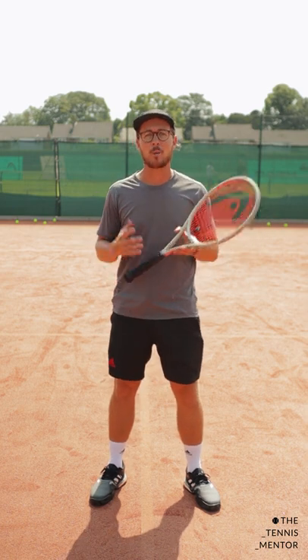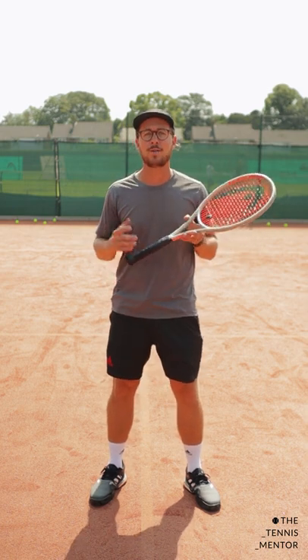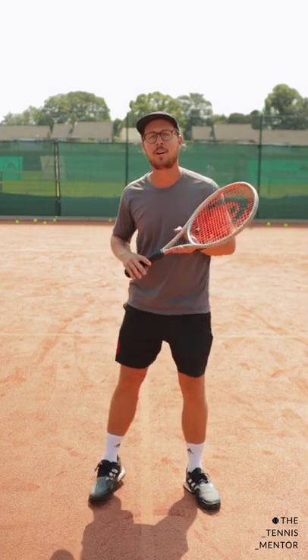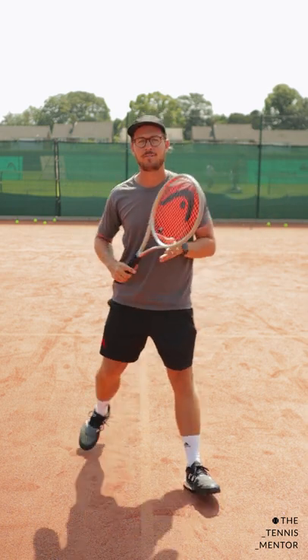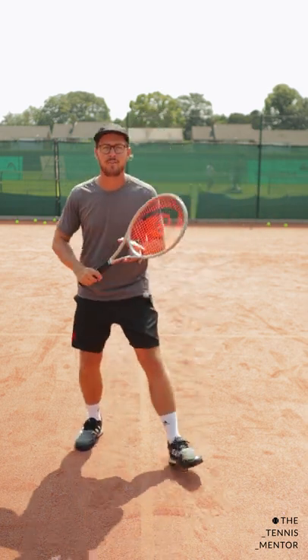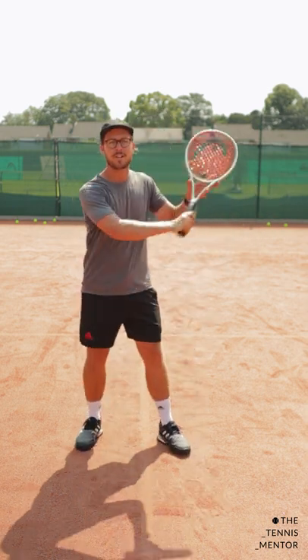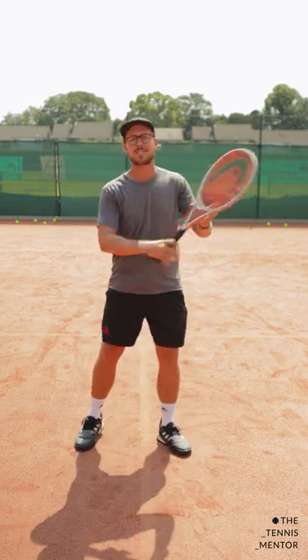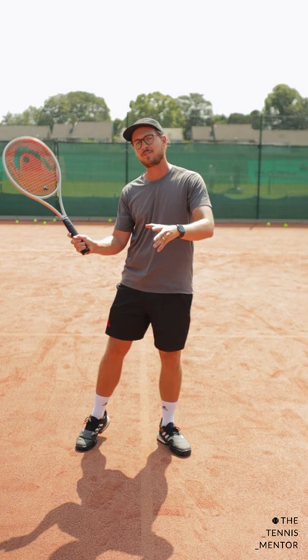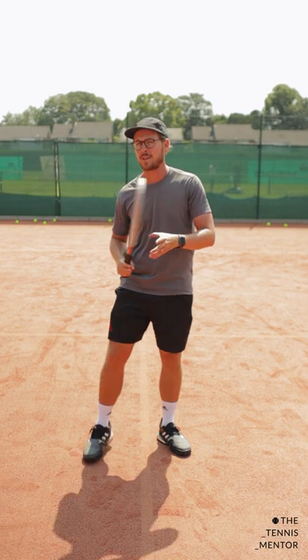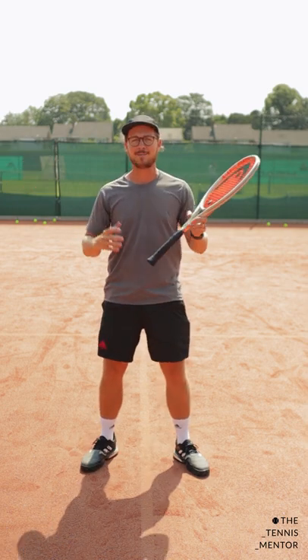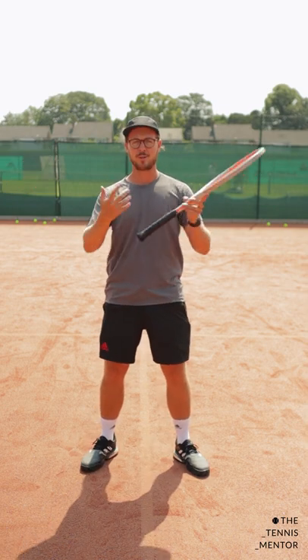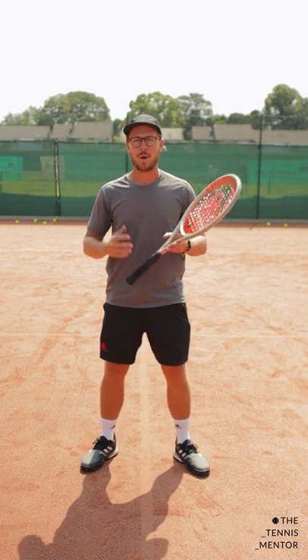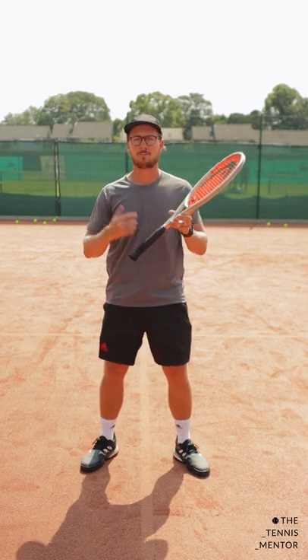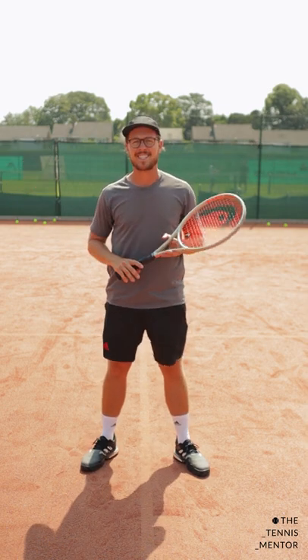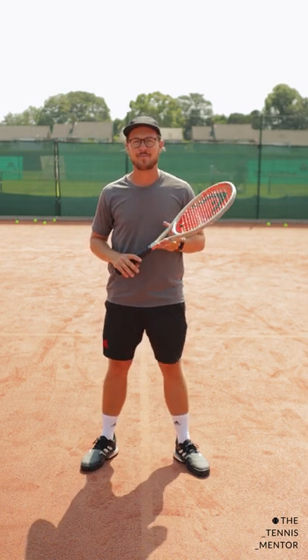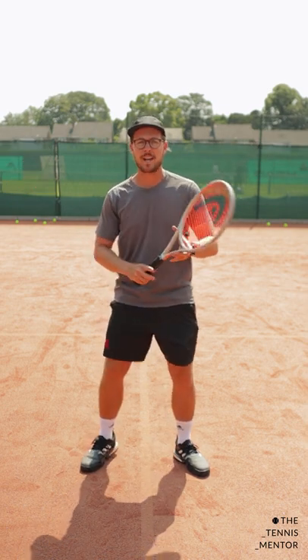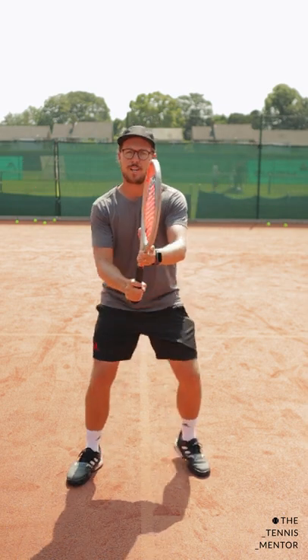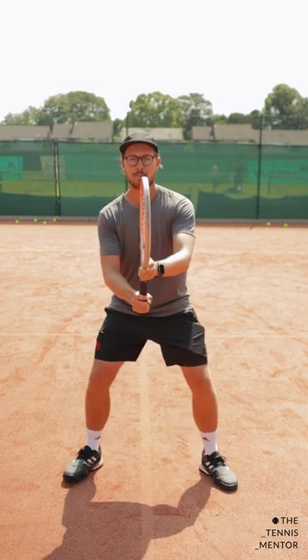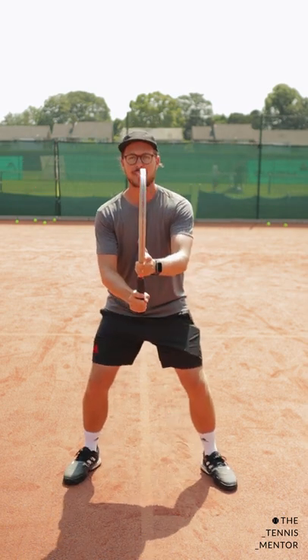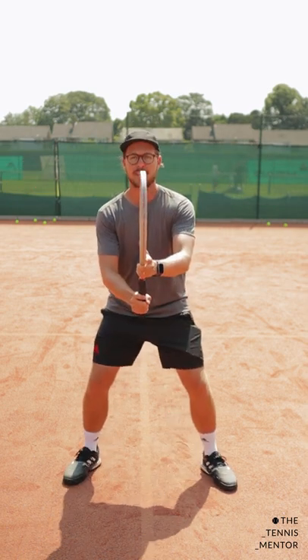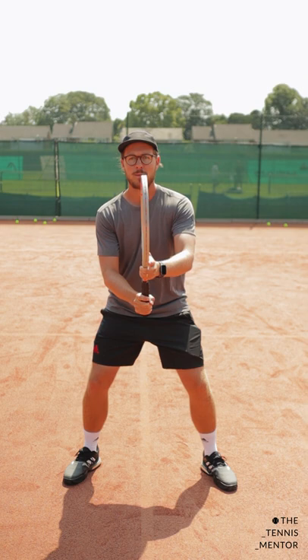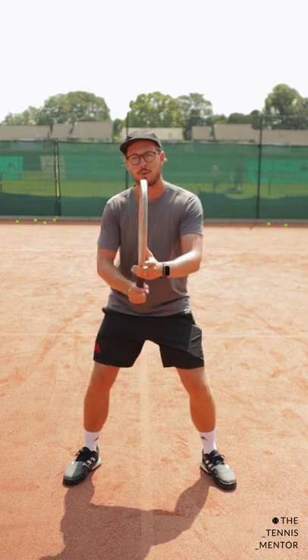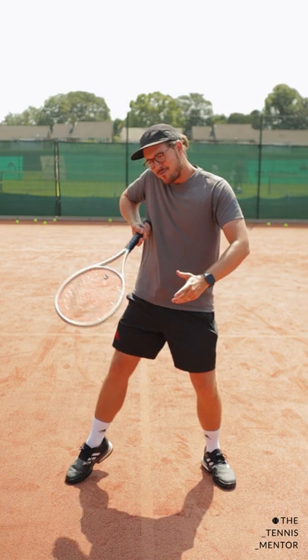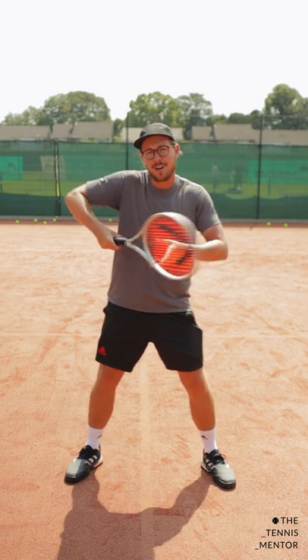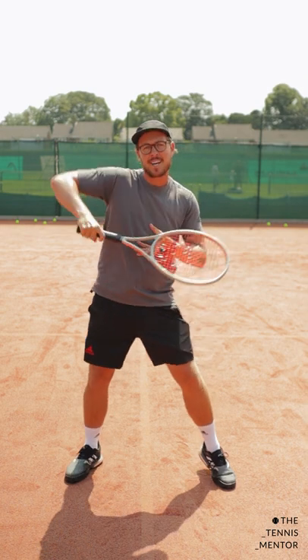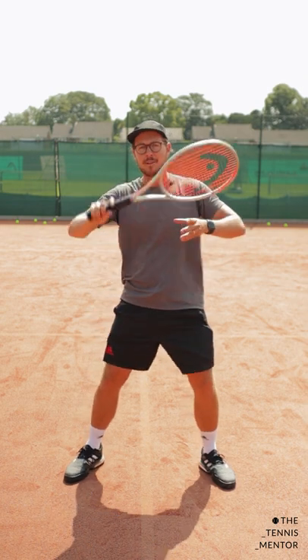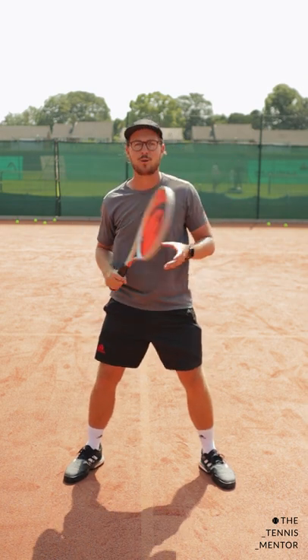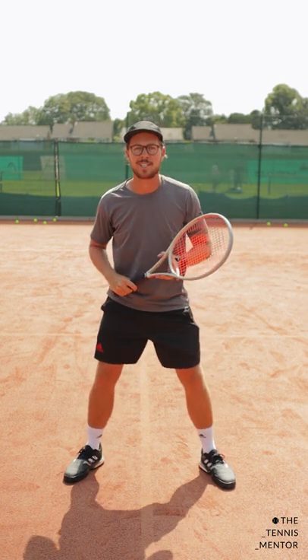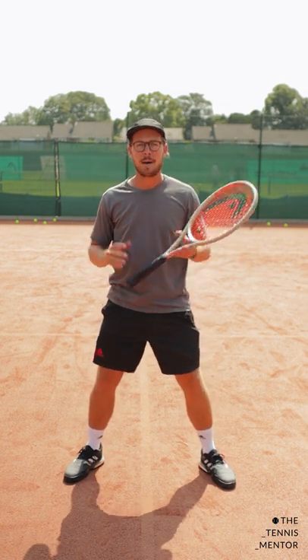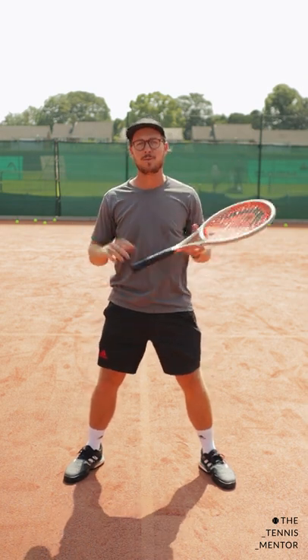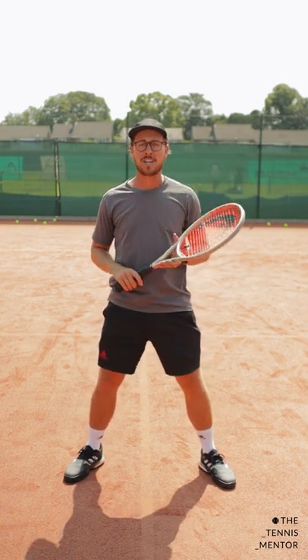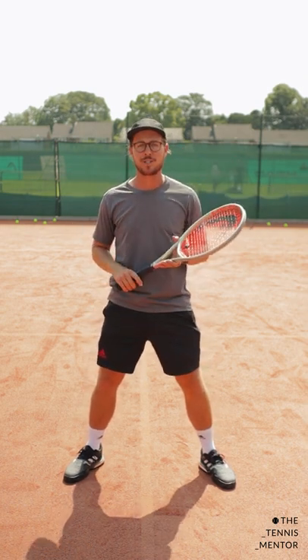We all know that it's far more comfortable to hit volleys that are out to the side of your body, and how difficult it is when the ball comes right at you. We often have really good ready positions like this, but when that ball comes in really close it can be really awkward to deal with, and most people don't really know what to do.